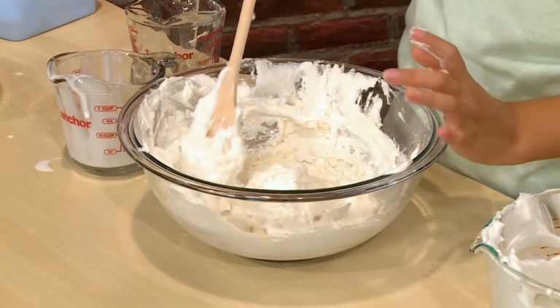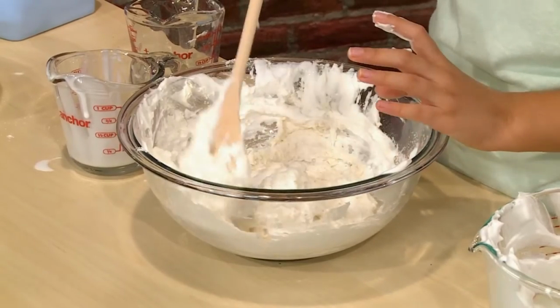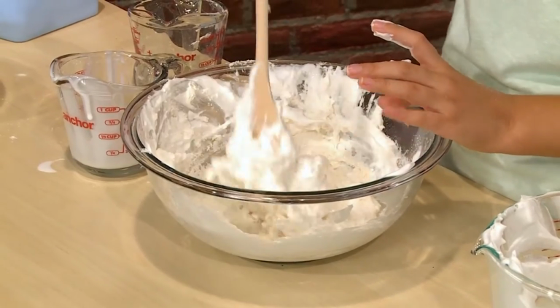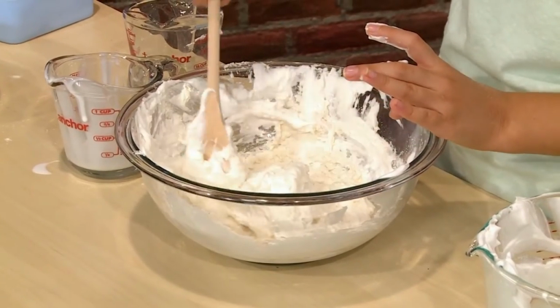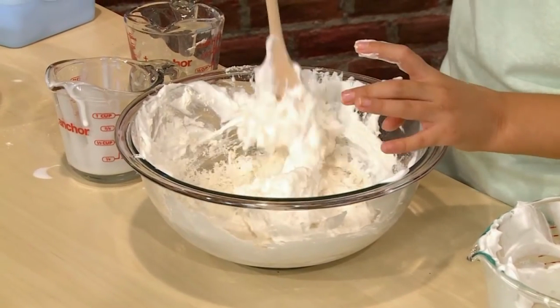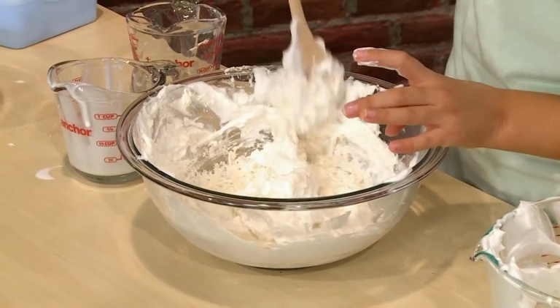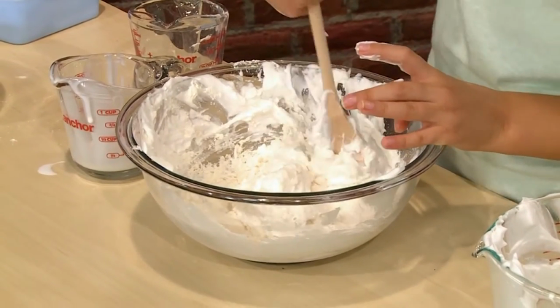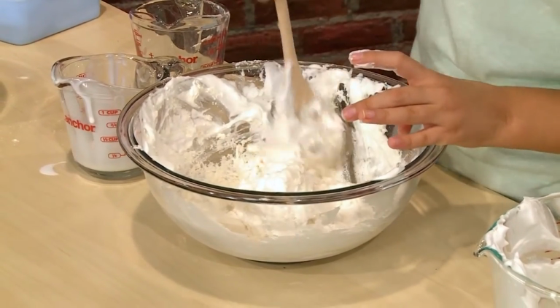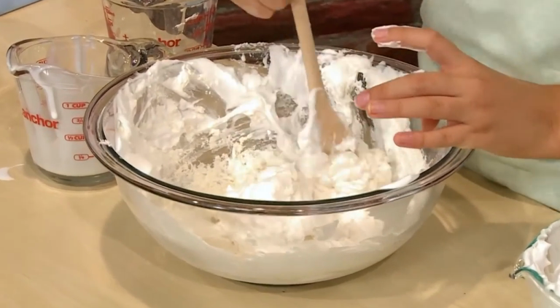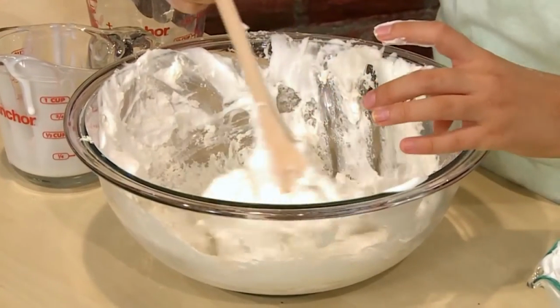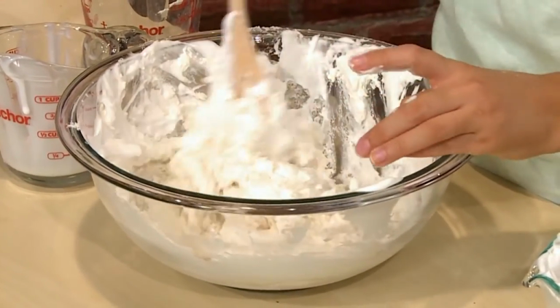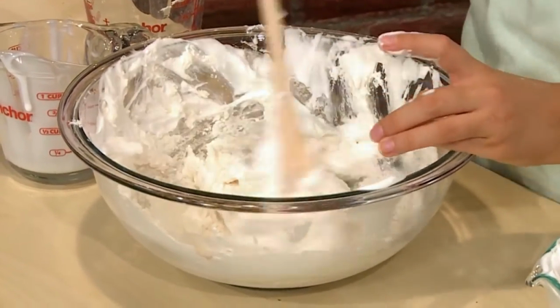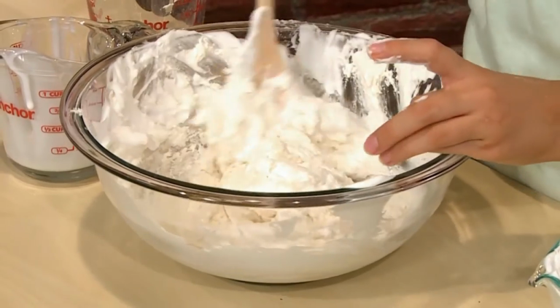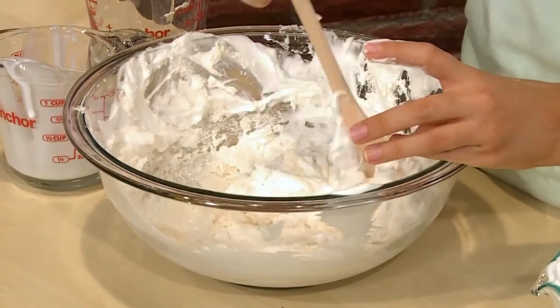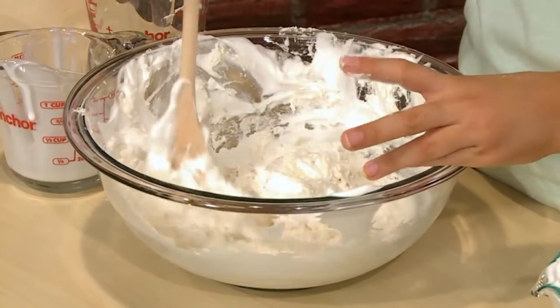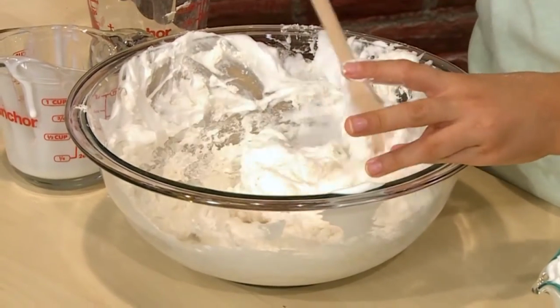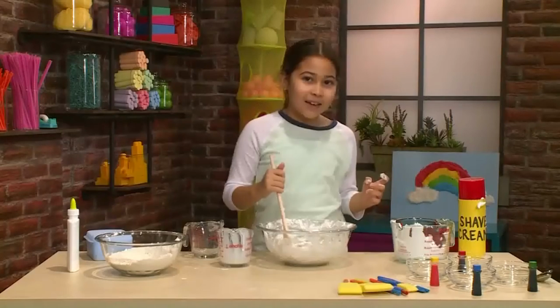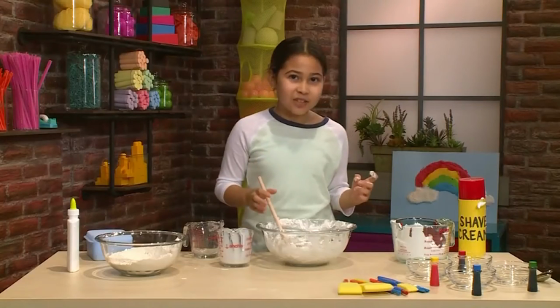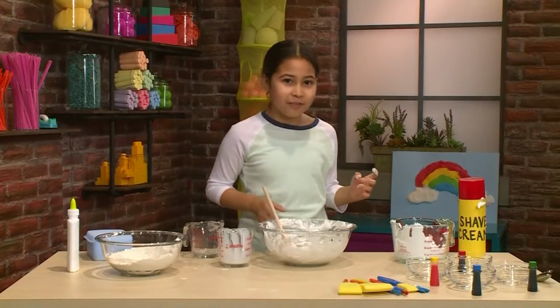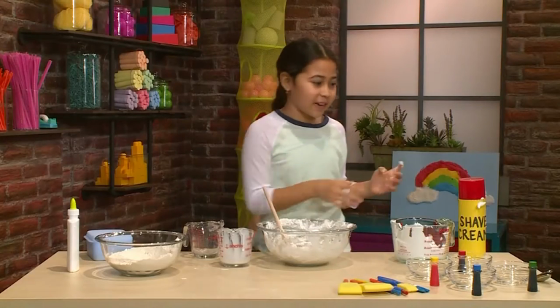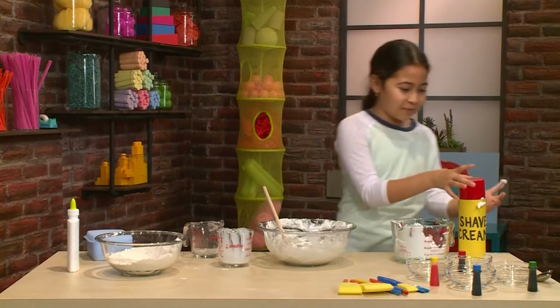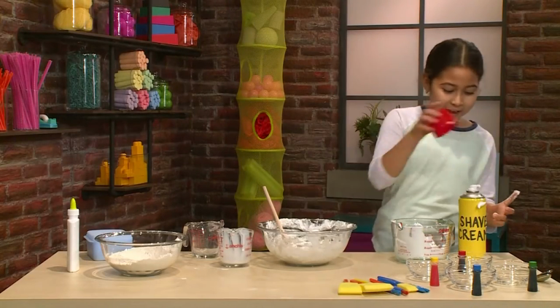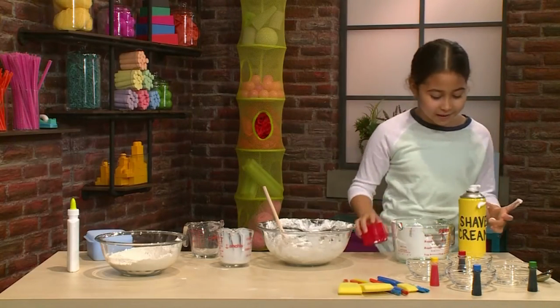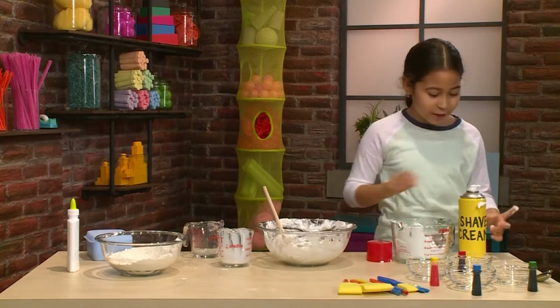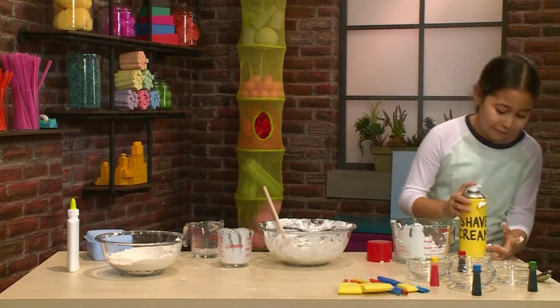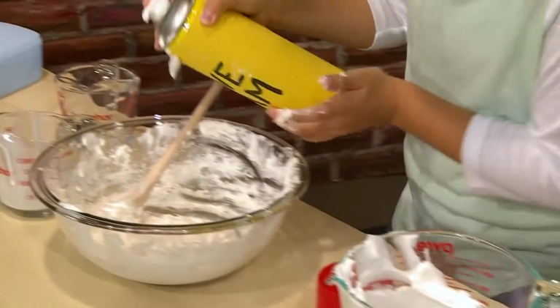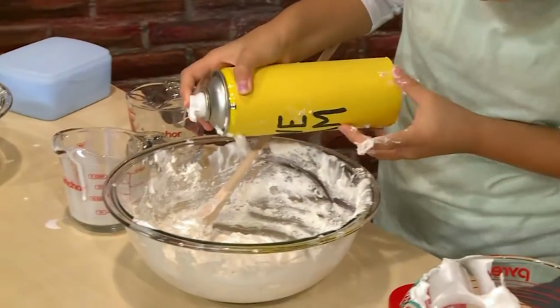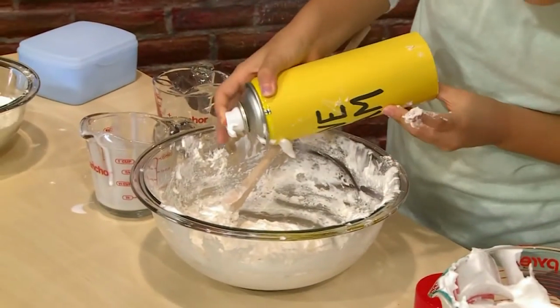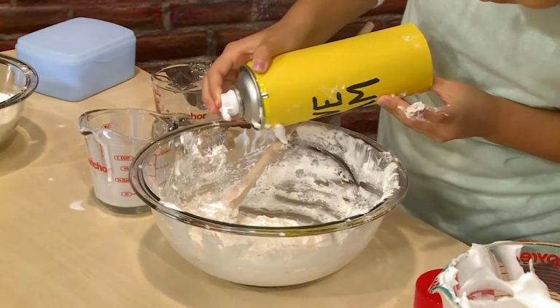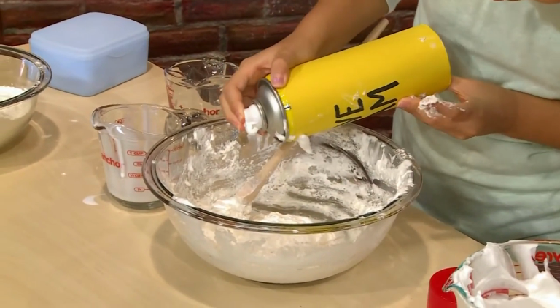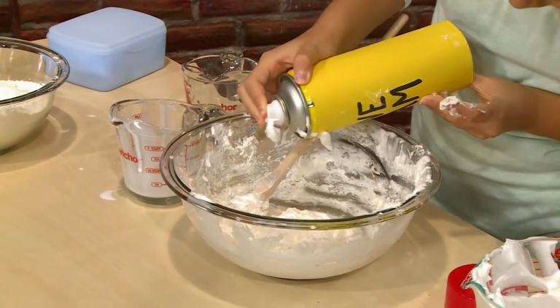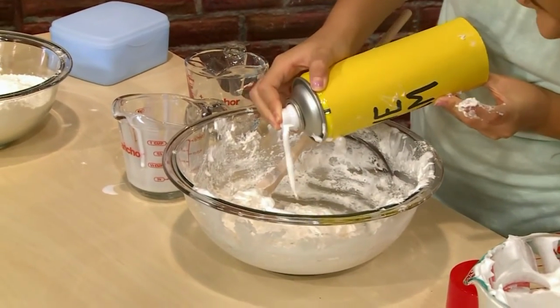Feels kind of like a marshmallow. It feels like a cloud. If it's not fluffy enough, then you might want to add some more shaving cream. The best thing to do is add a little bit at a time.